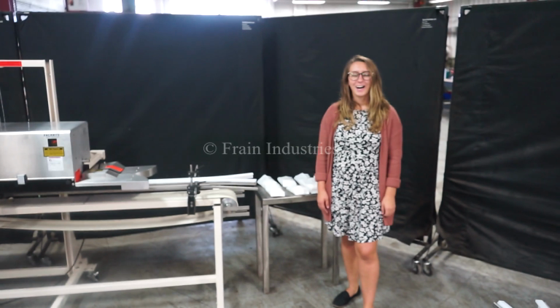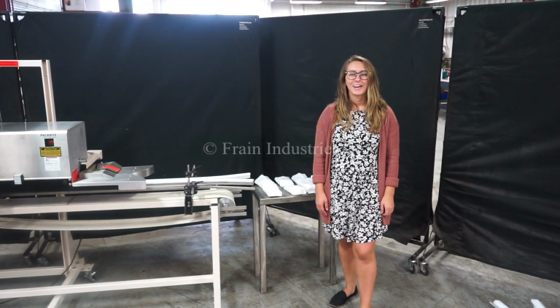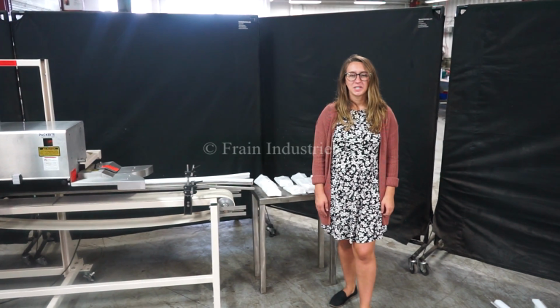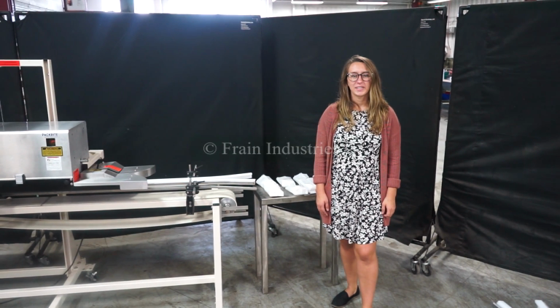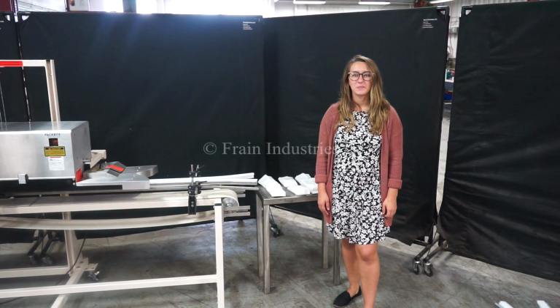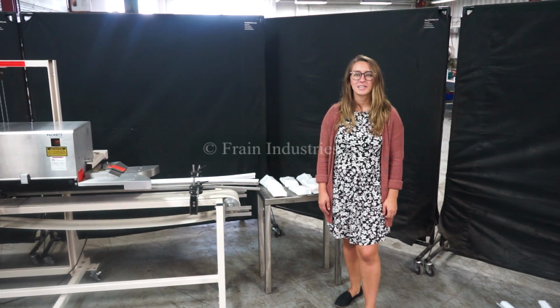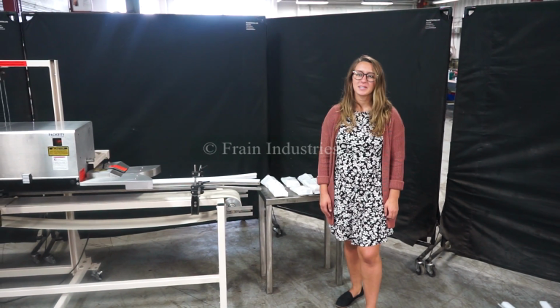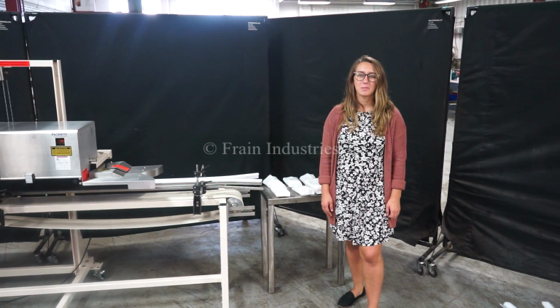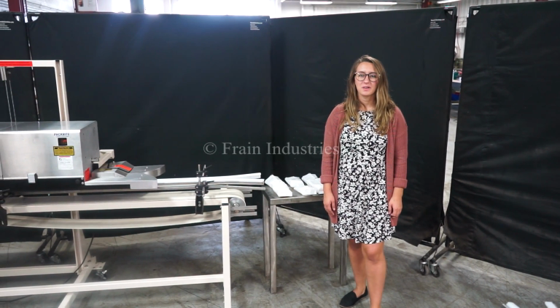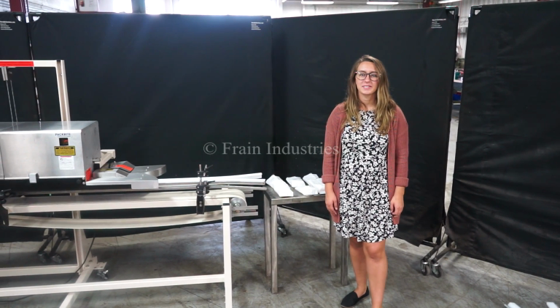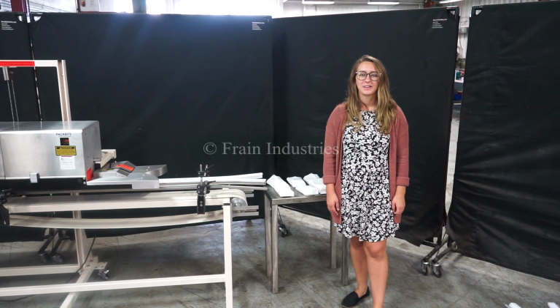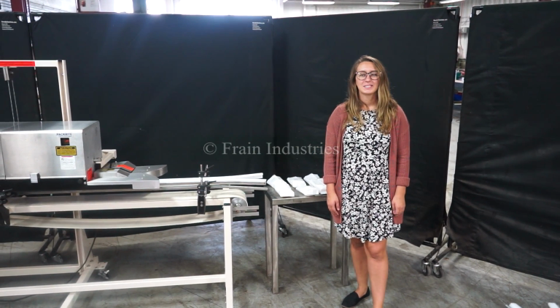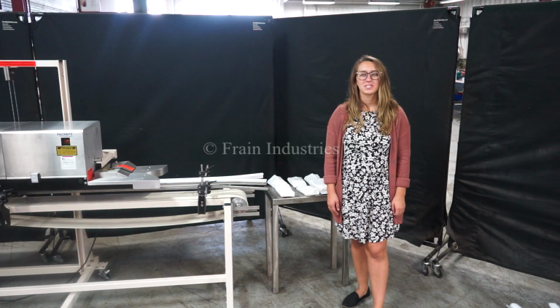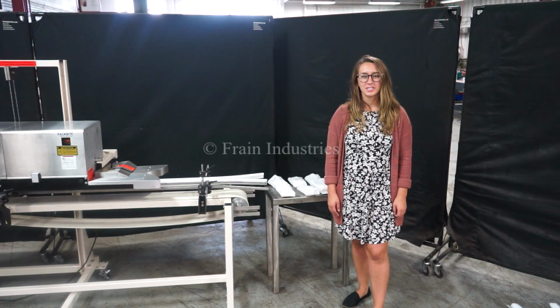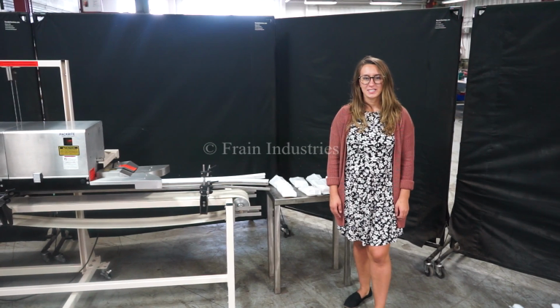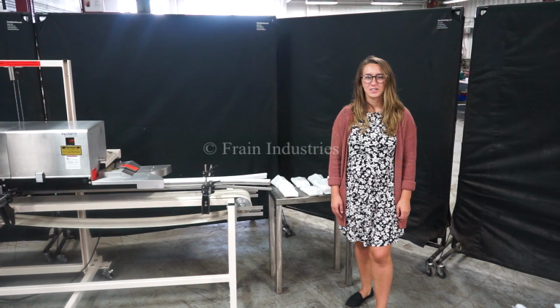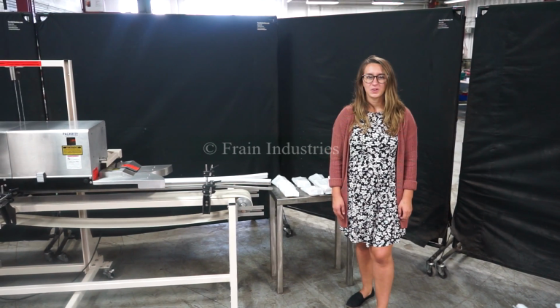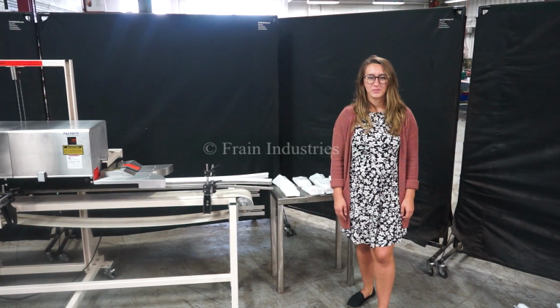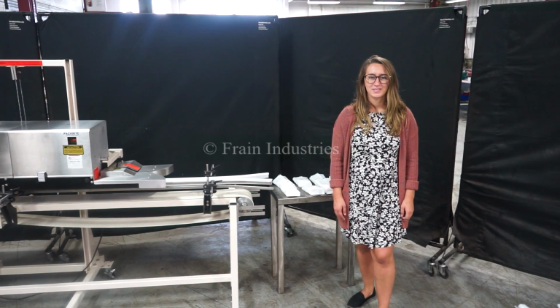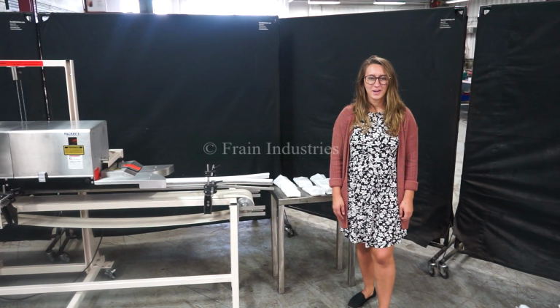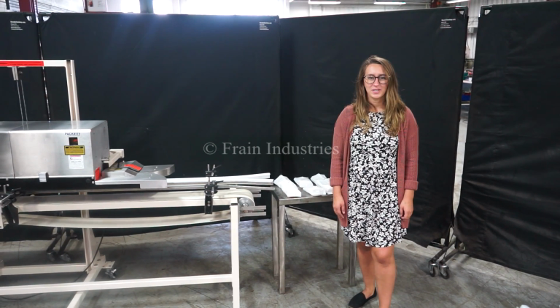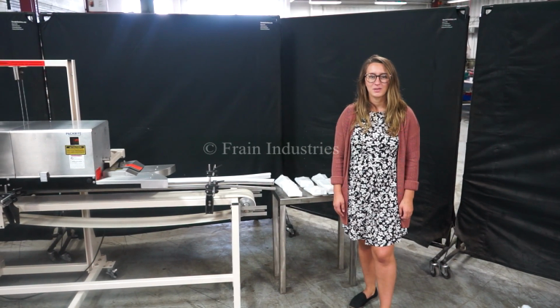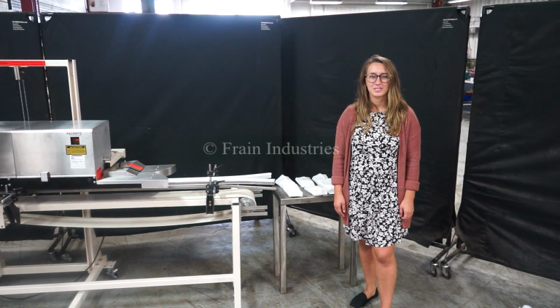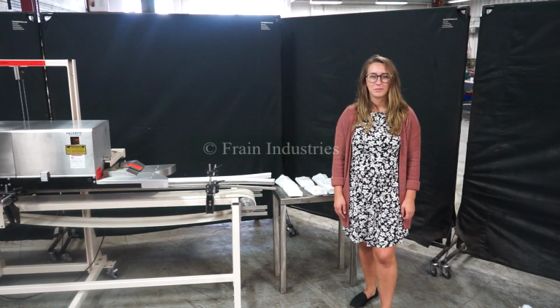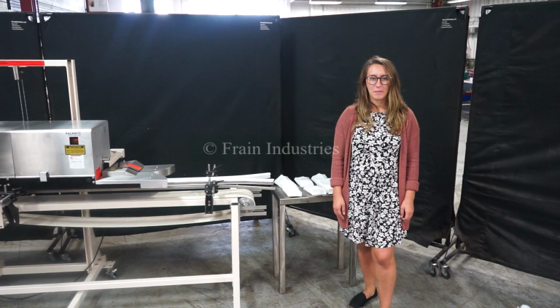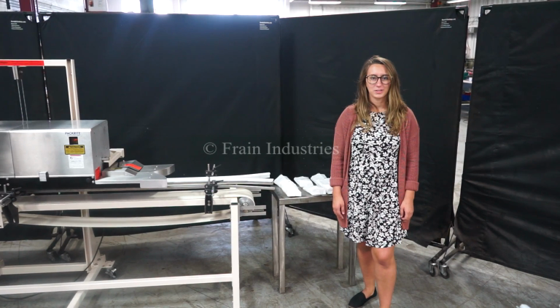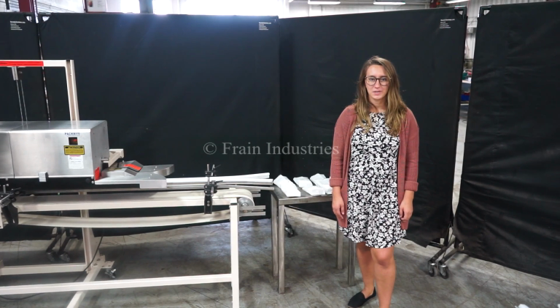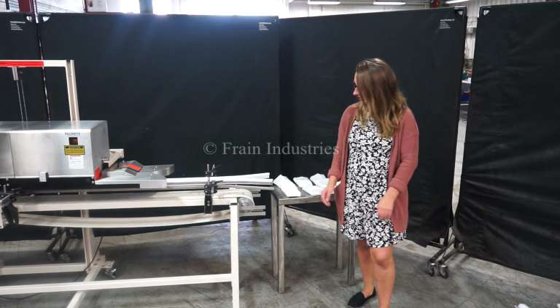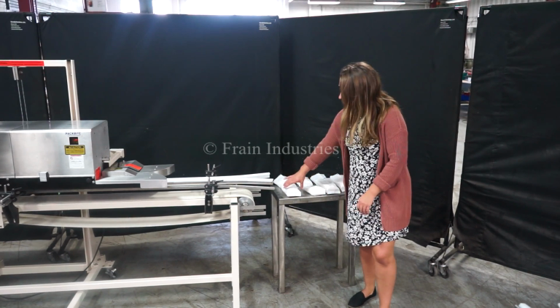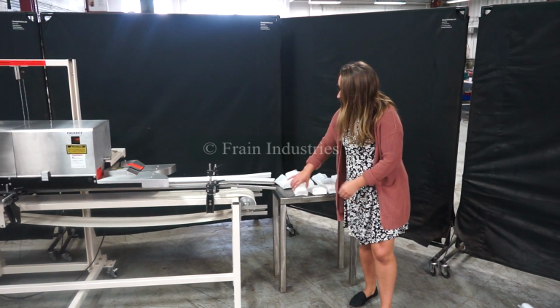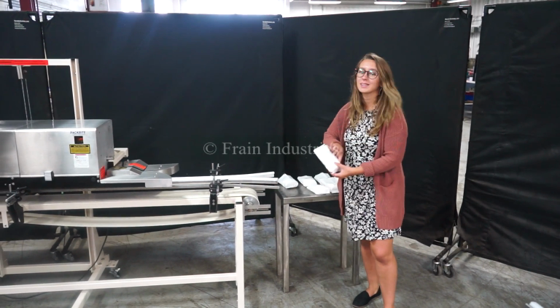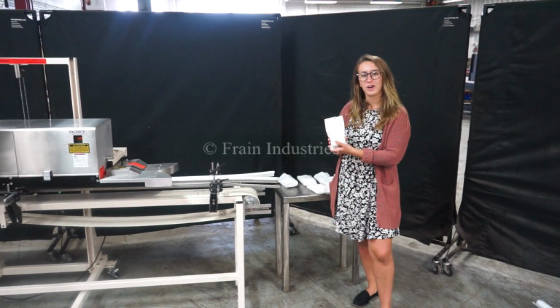Hi, I'm Elena with the Fang Group. Today we'll be cycling your band bag sealer. This machine is currently set to single phase 120 volts. We recommend reading the manual in its entirety before powering on the machine. Today we will be sealing this product.